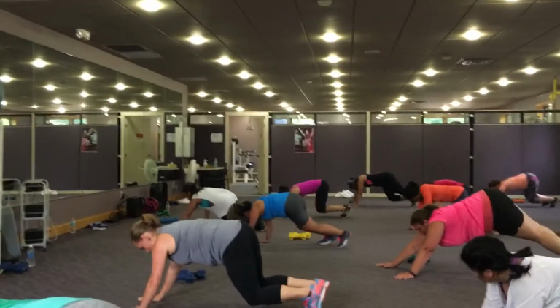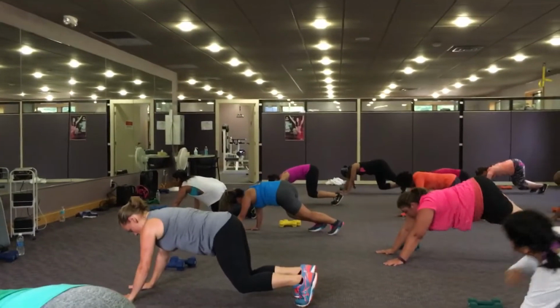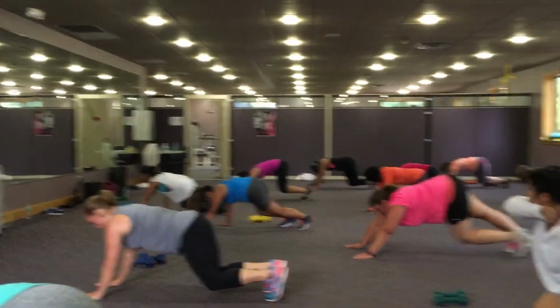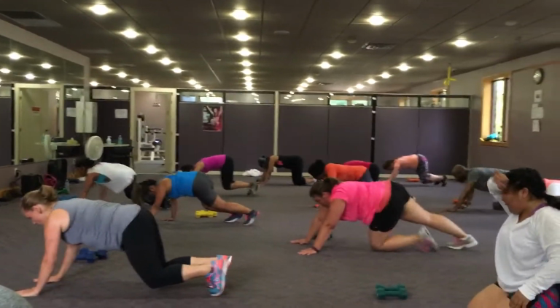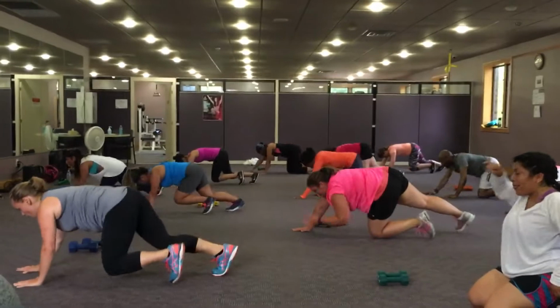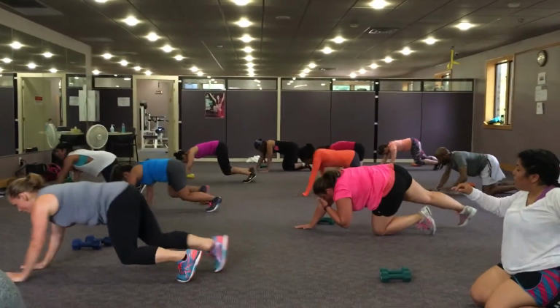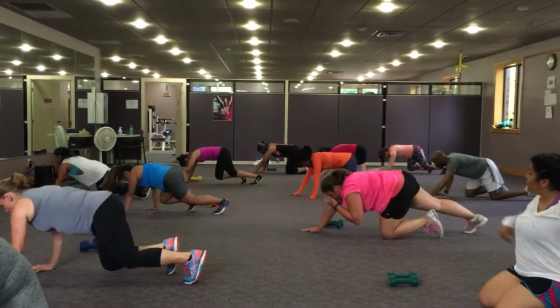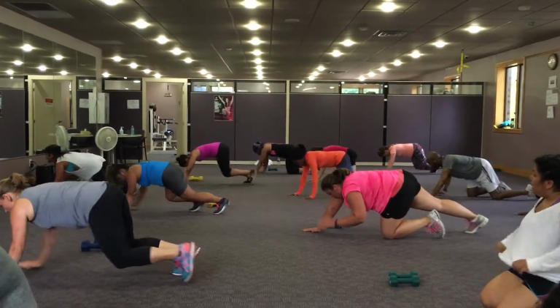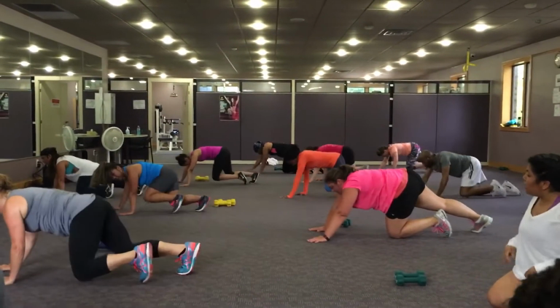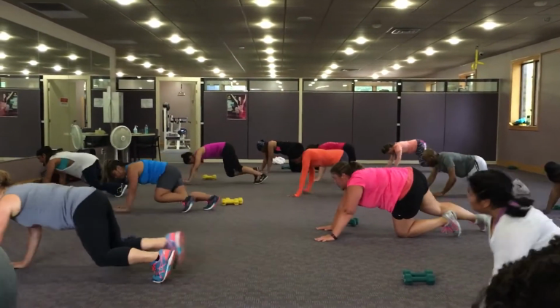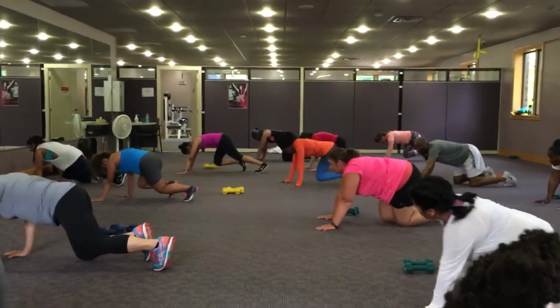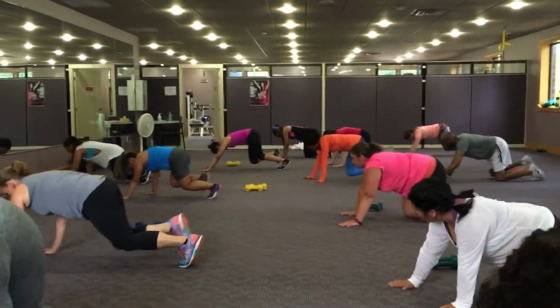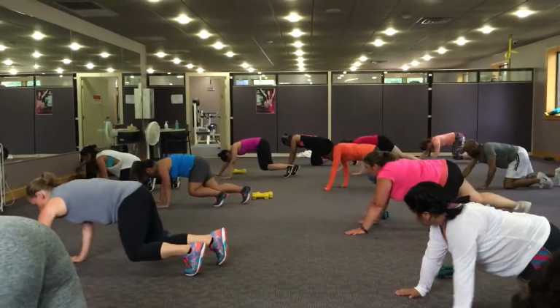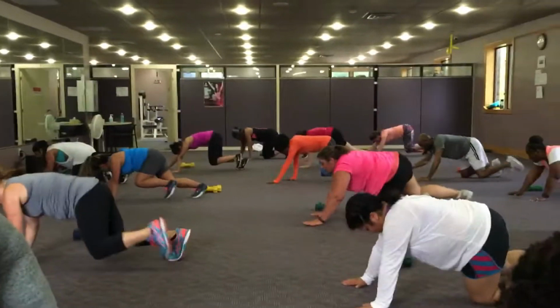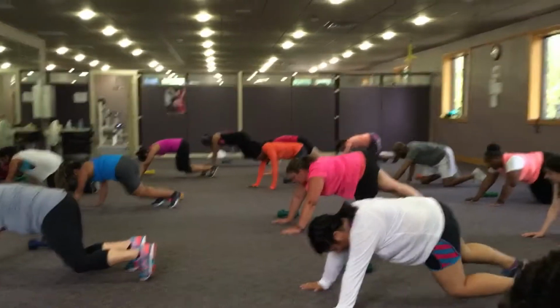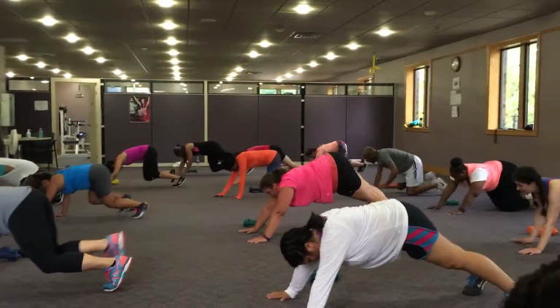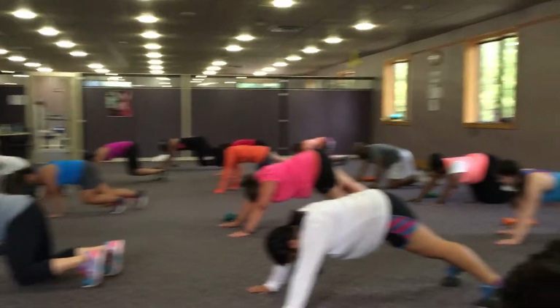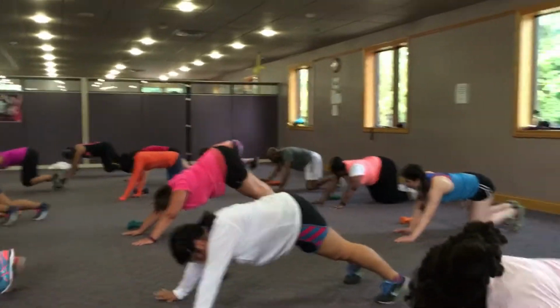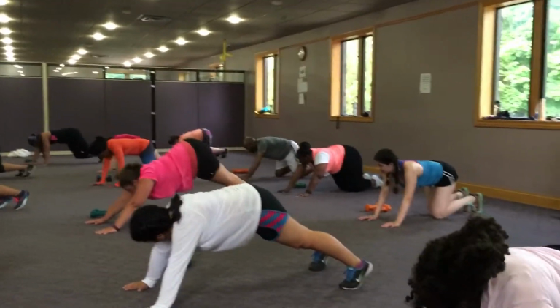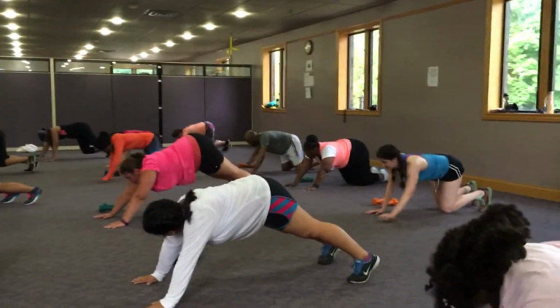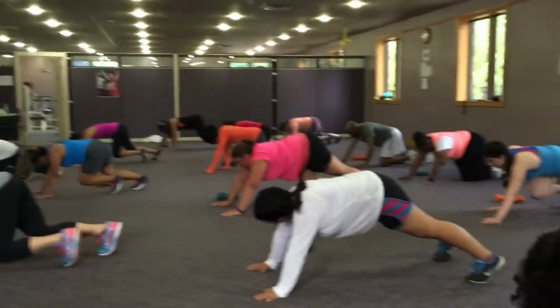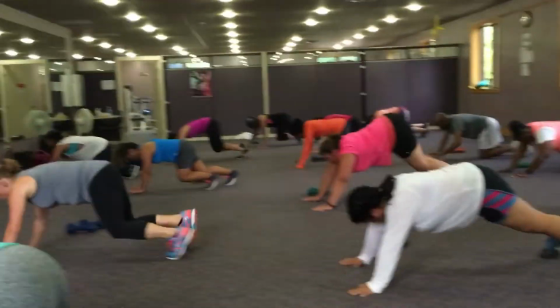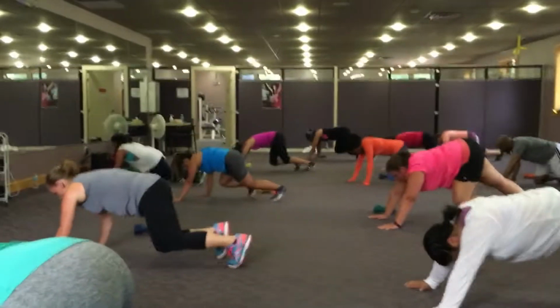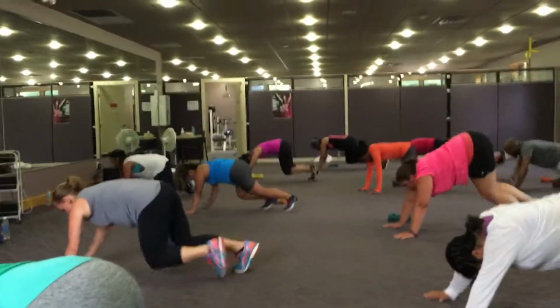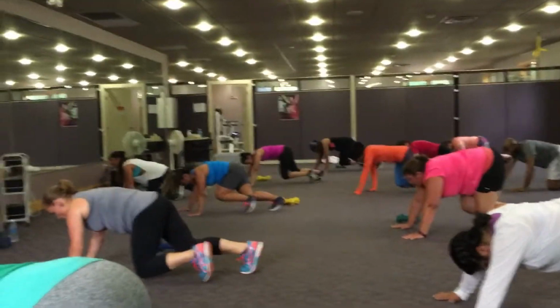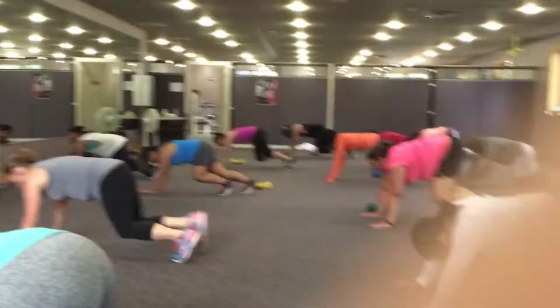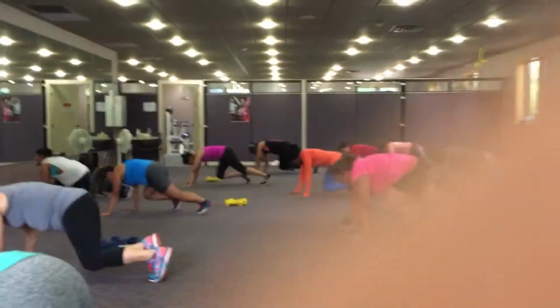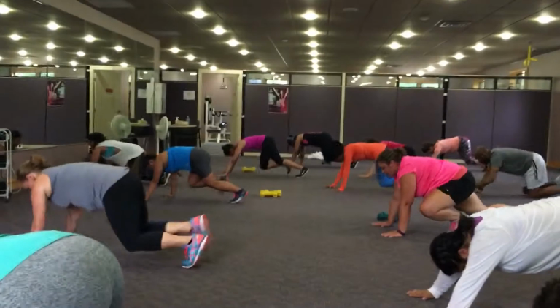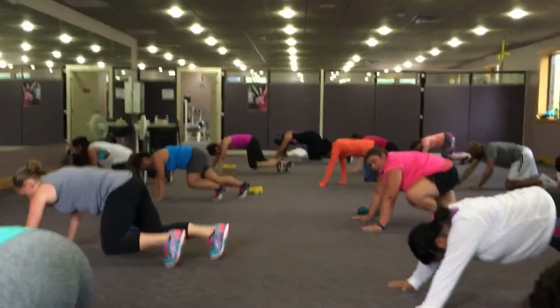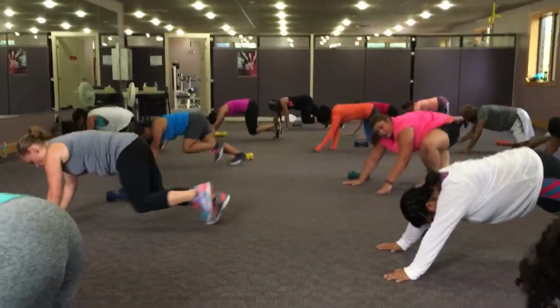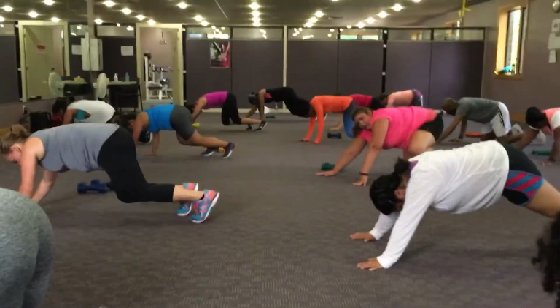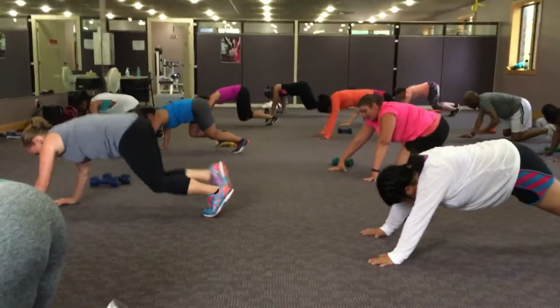Speed it up. Four, three, two, back. Again, you're doing great. How we feeling? Can you feel that? Feel that.